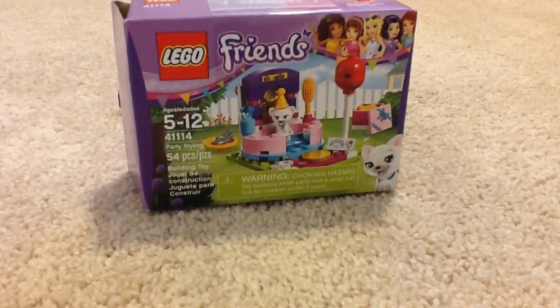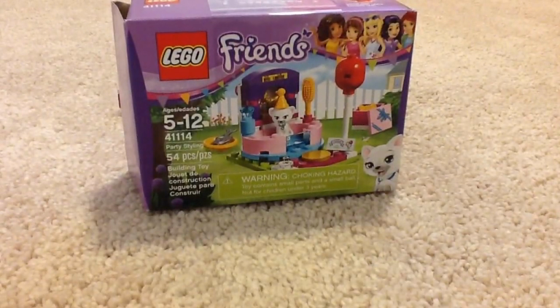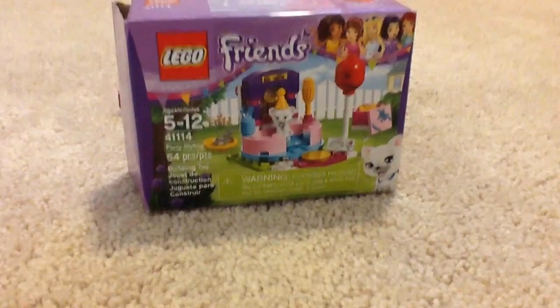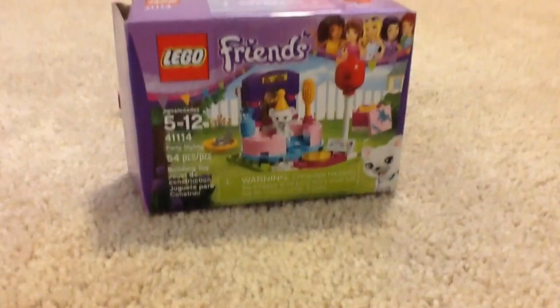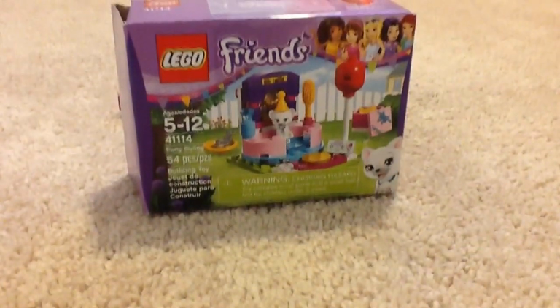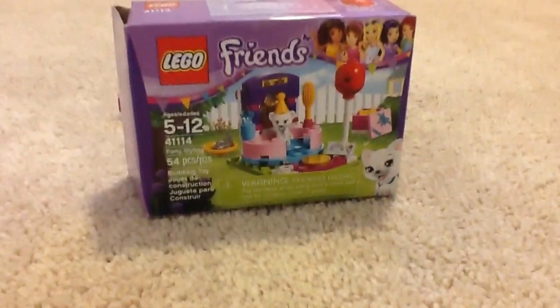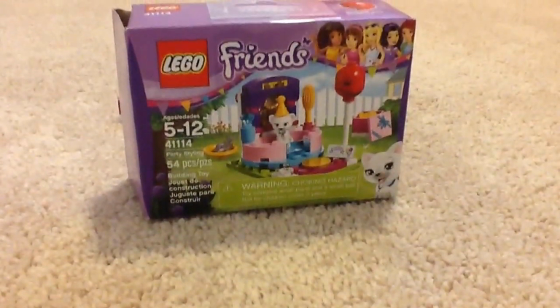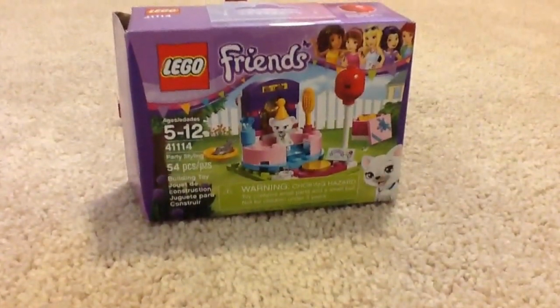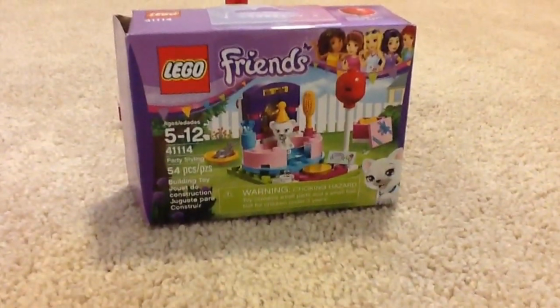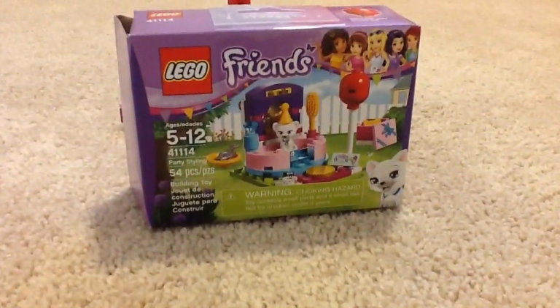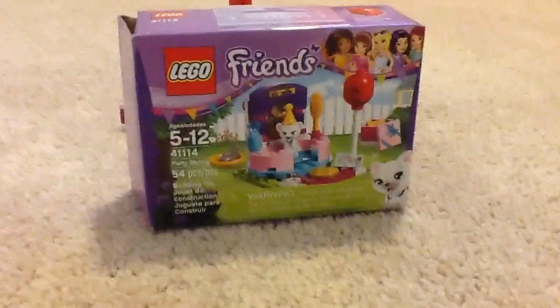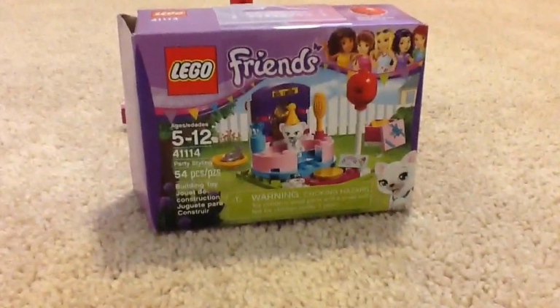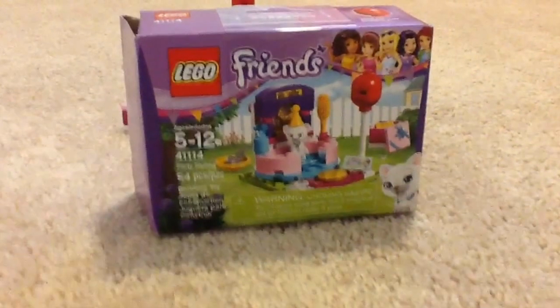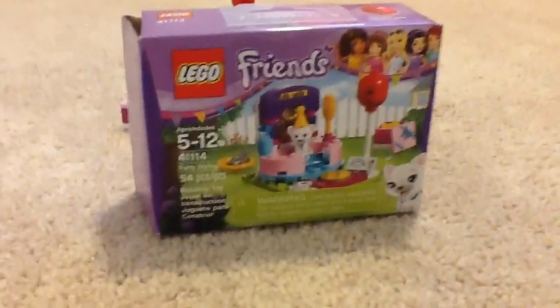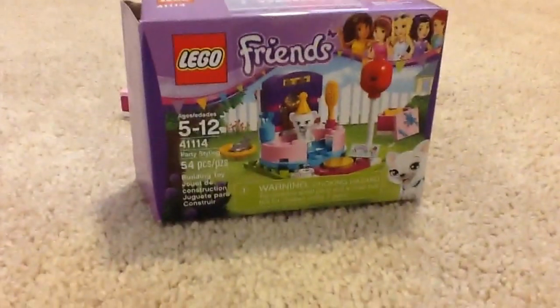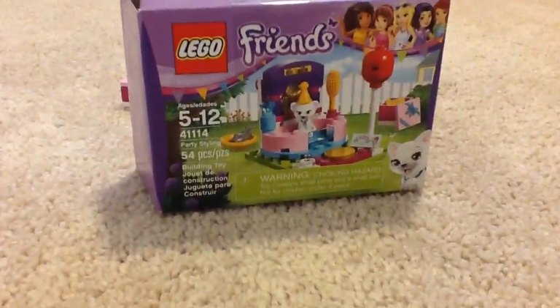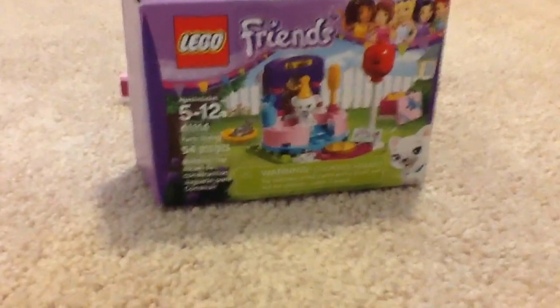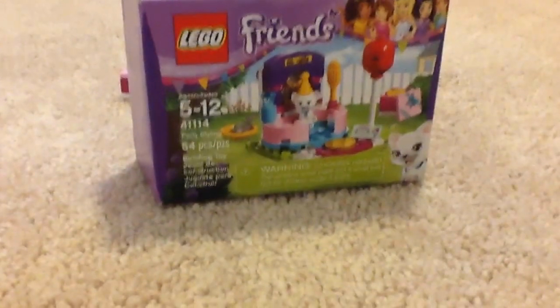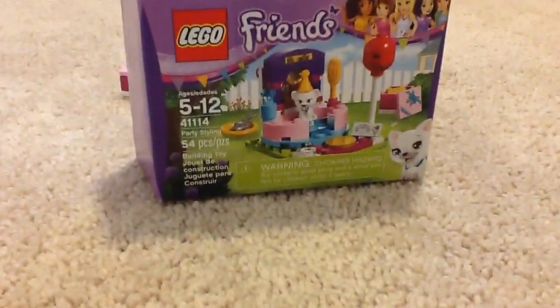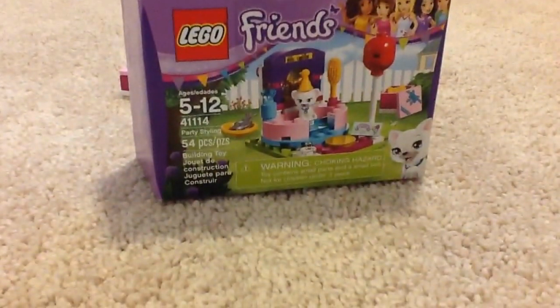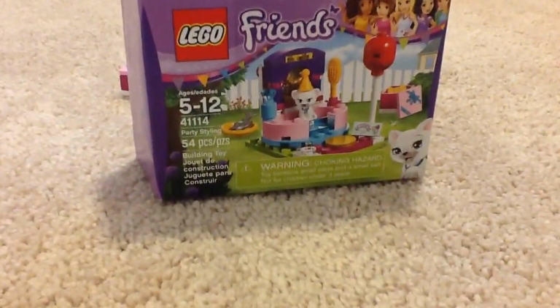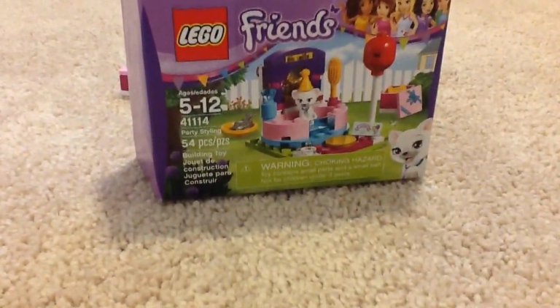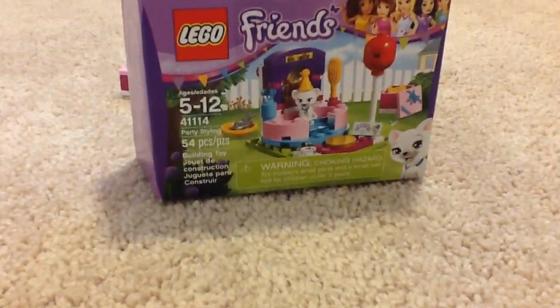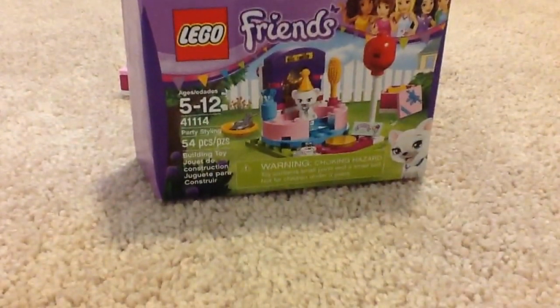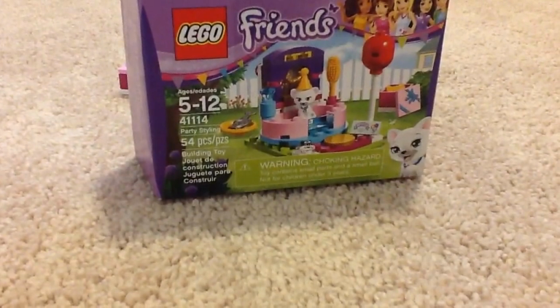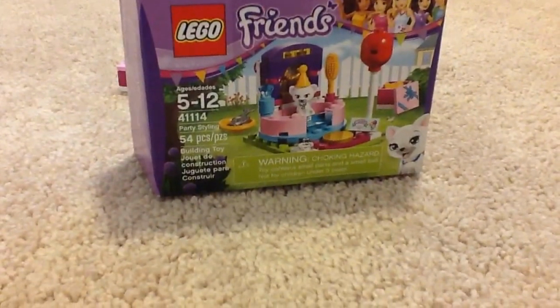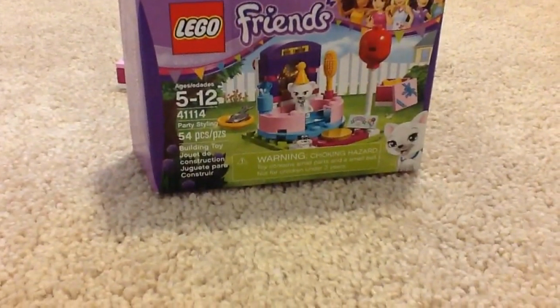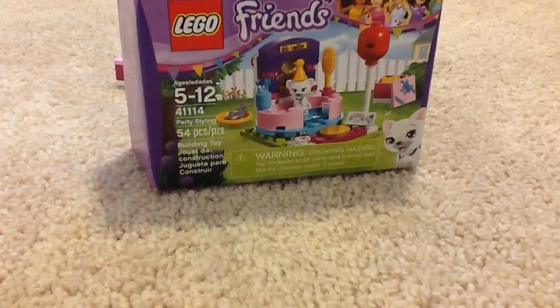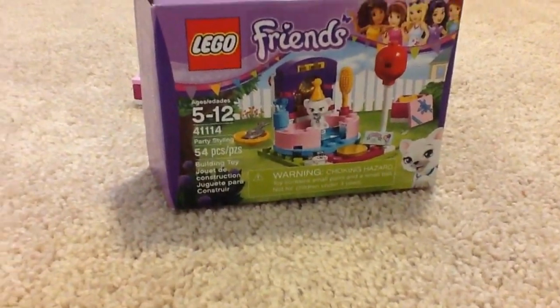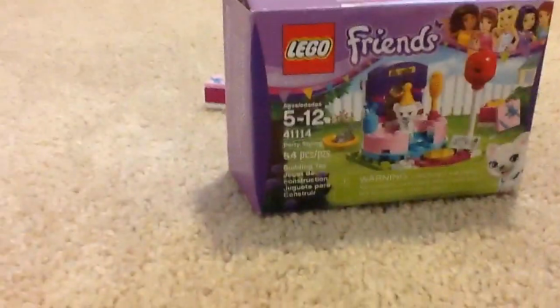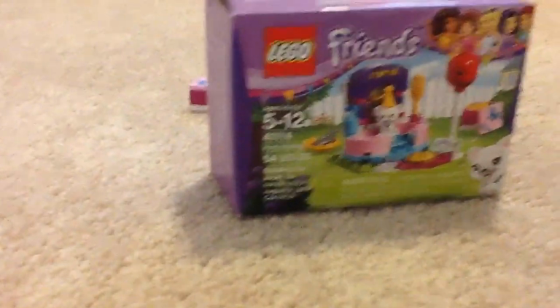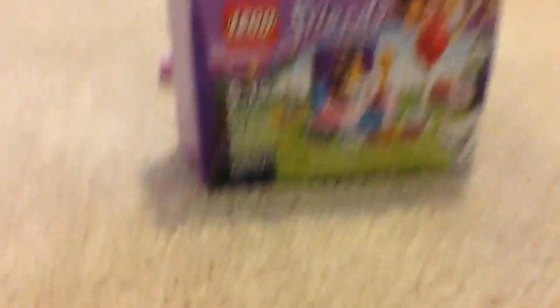Hi guys, it's Varsely here, and today I'm doing another LEGO Friends set review. This time it is Party Styling, ages 5 to 12, set number 41114, and it has 54 pieces.